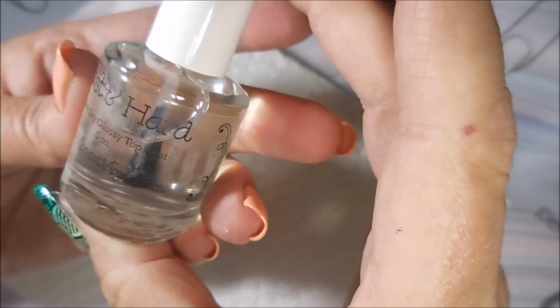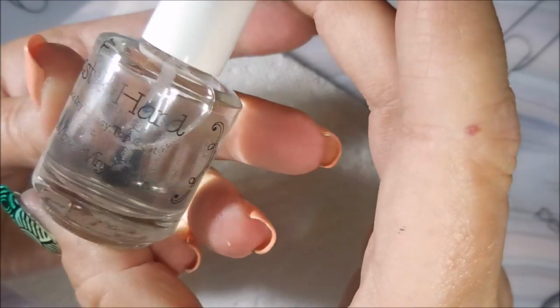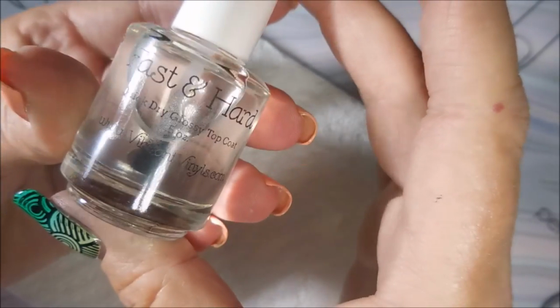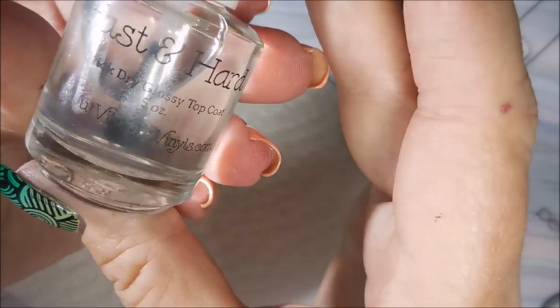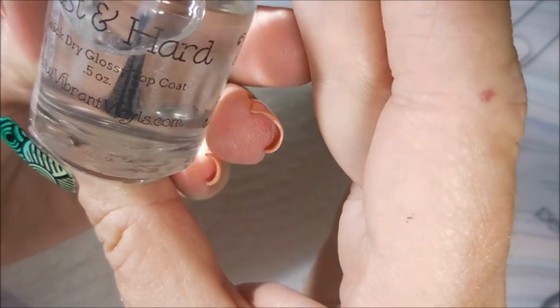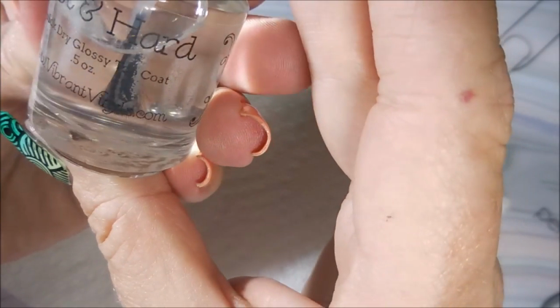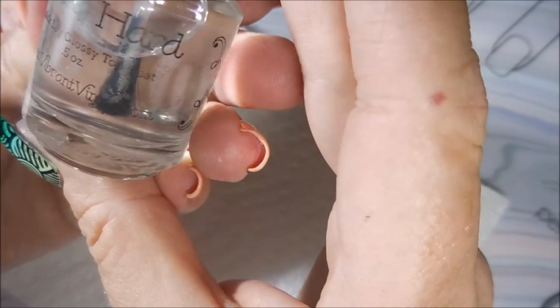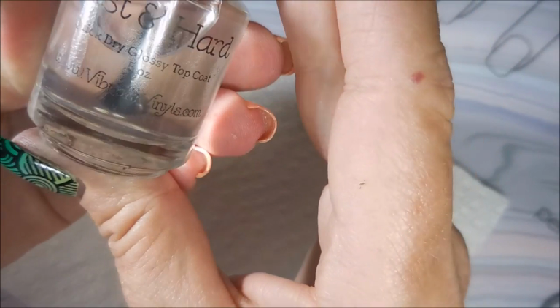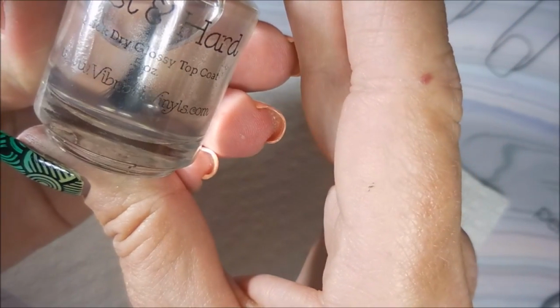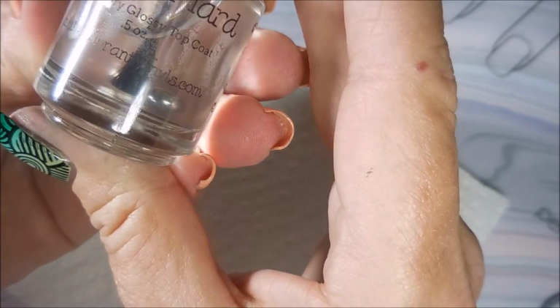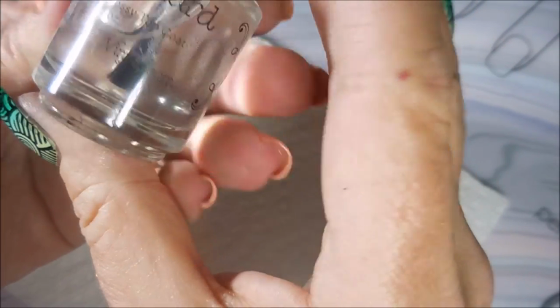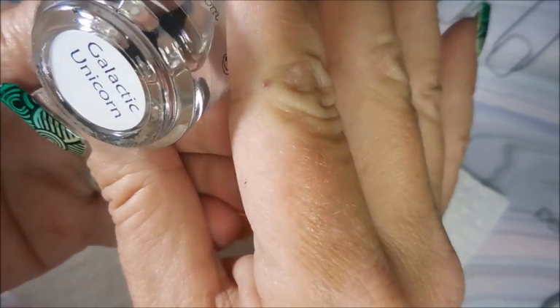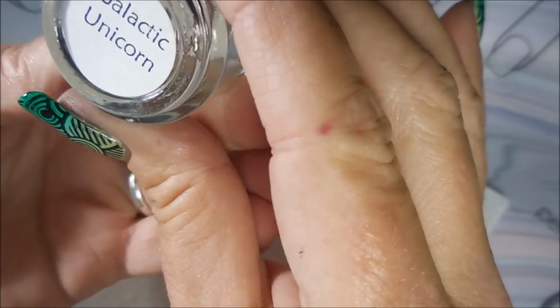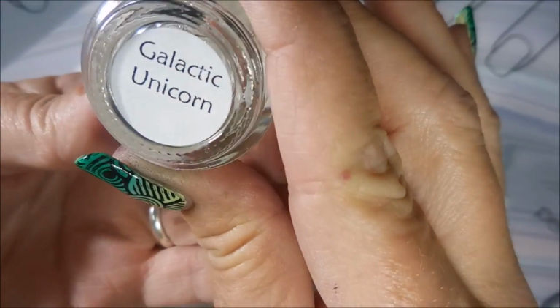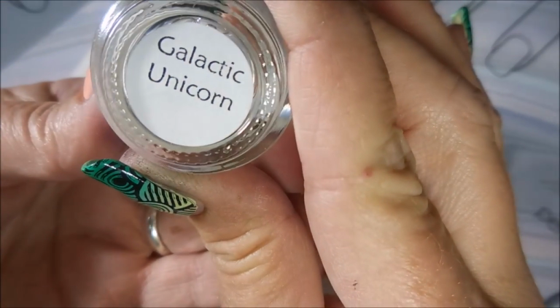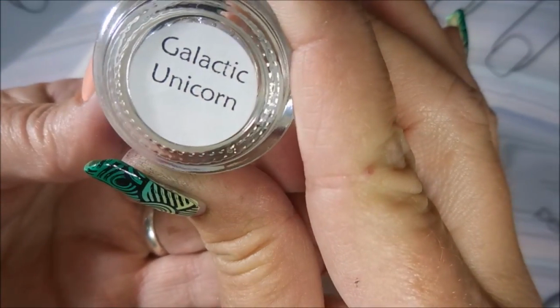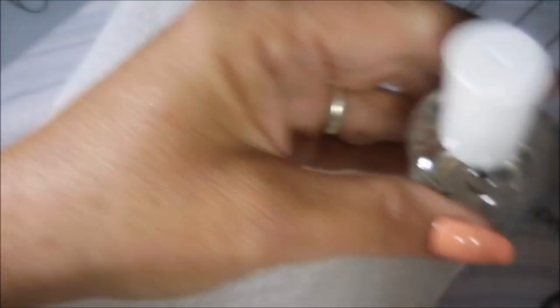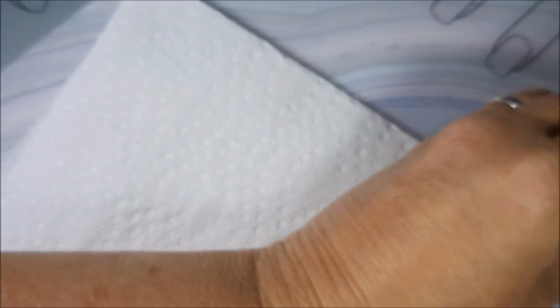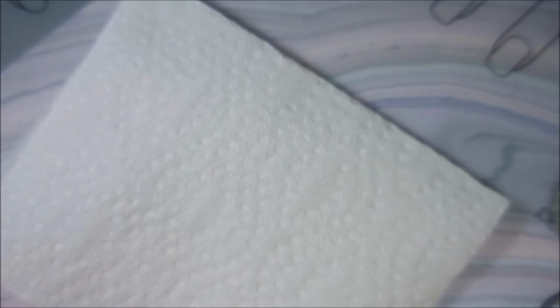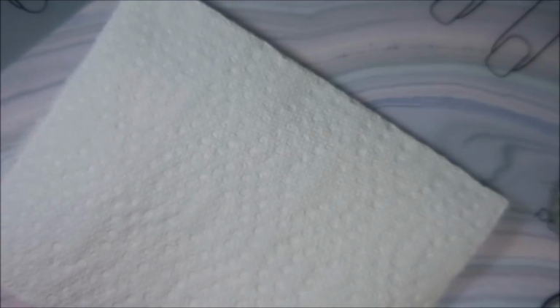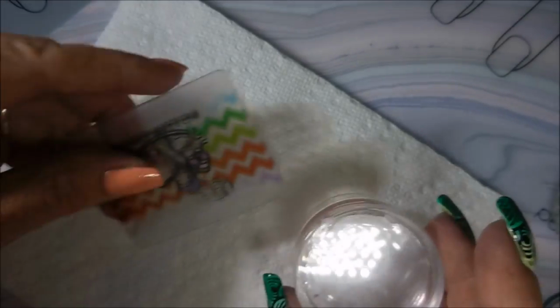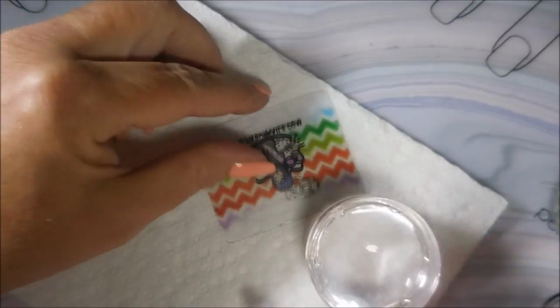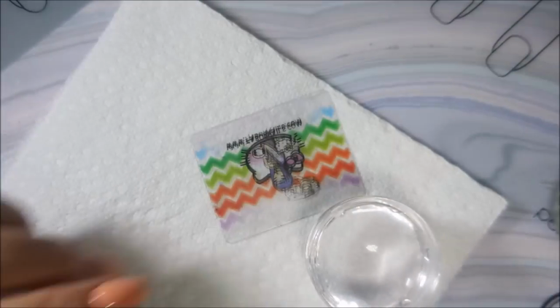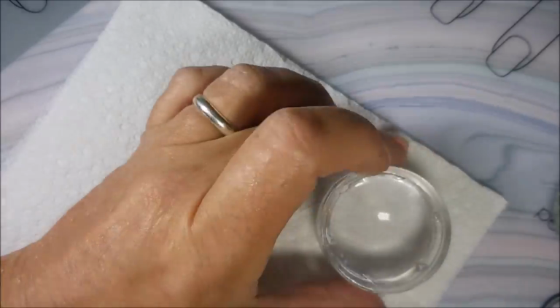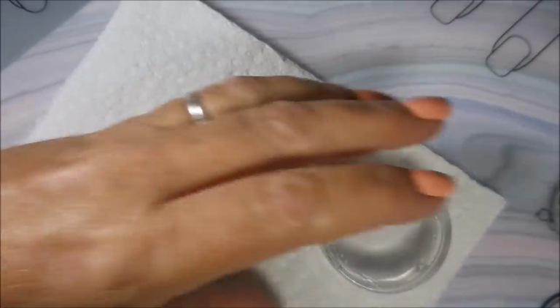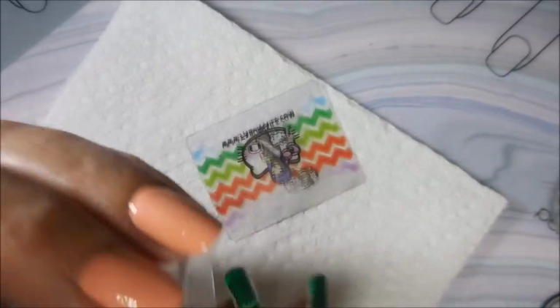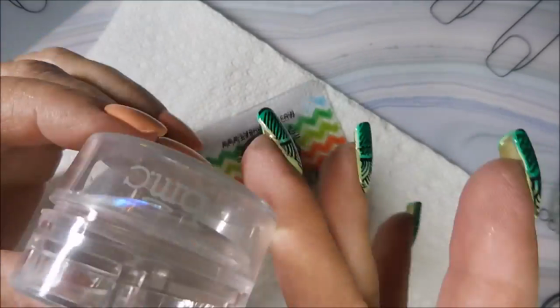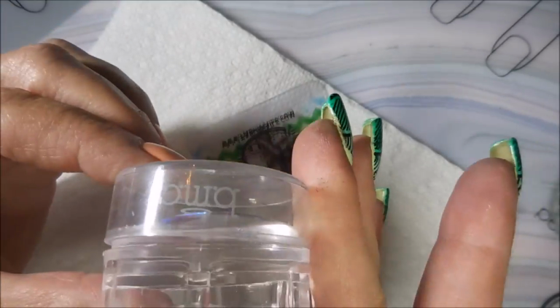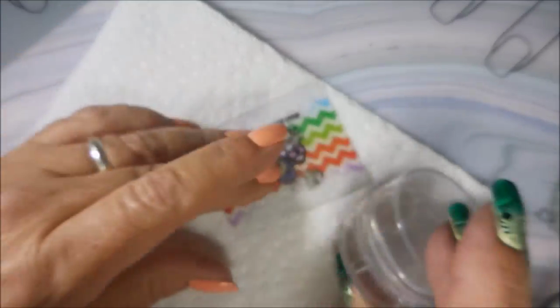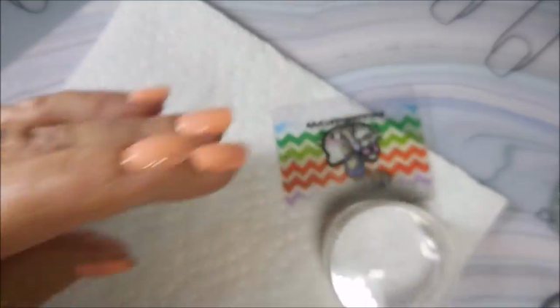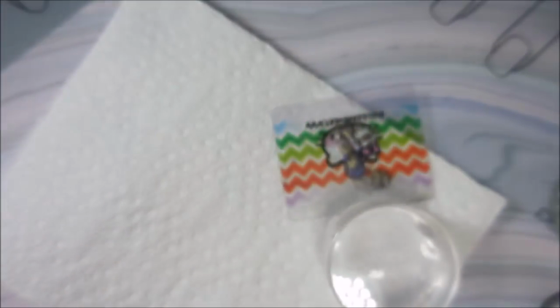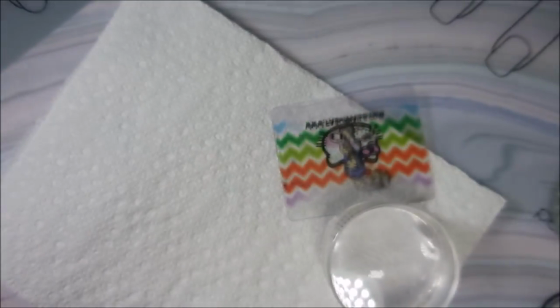And then I use this Fast and Hard Top Coat from Vibrant Vinyls — it's a great one. It's Galactic Unicorn. And I'll be using my Faber Nails Scraper and my Bundle Monster Monocle Stamper.